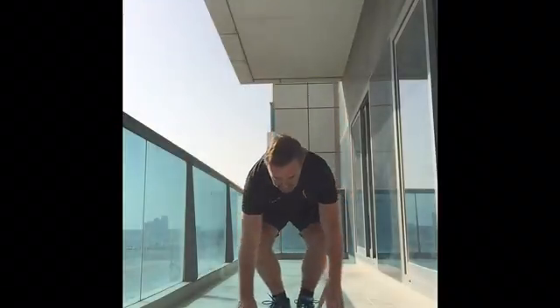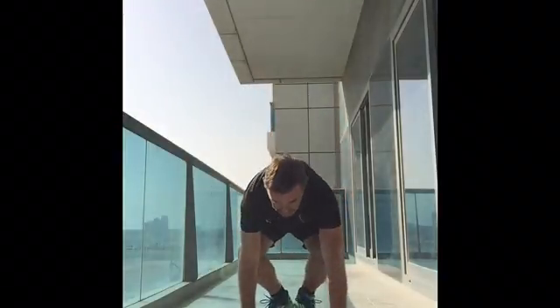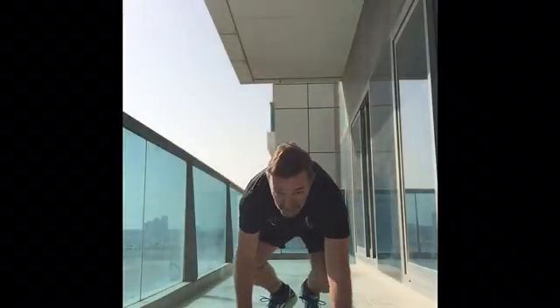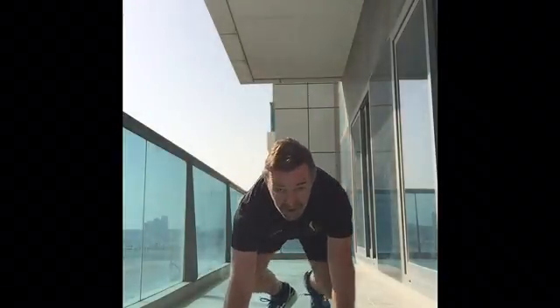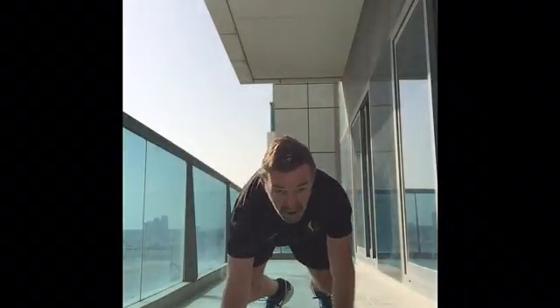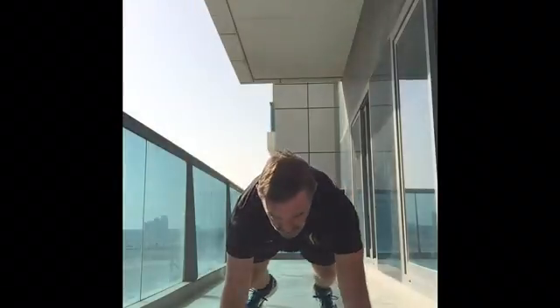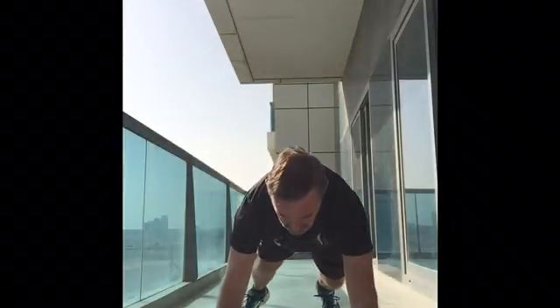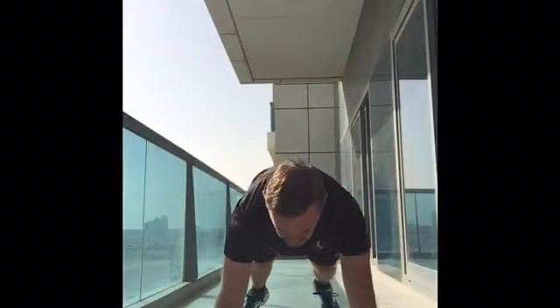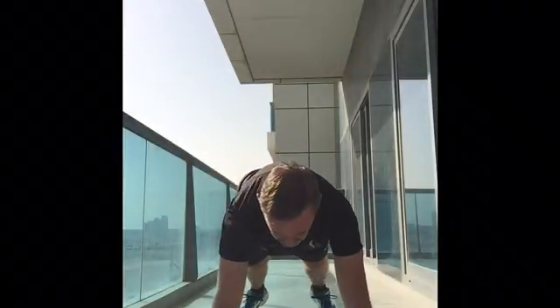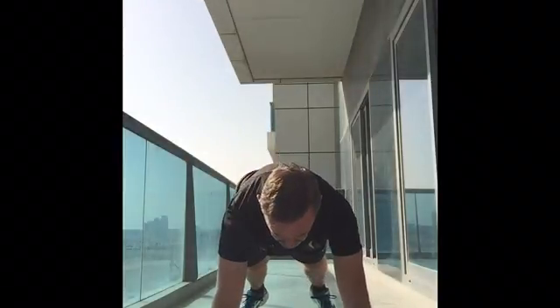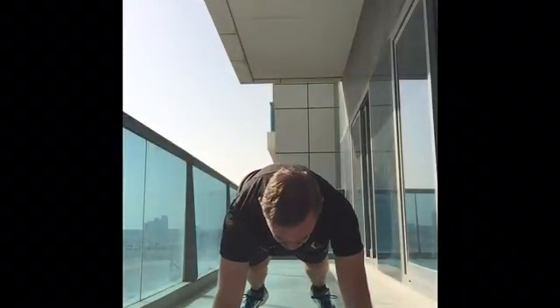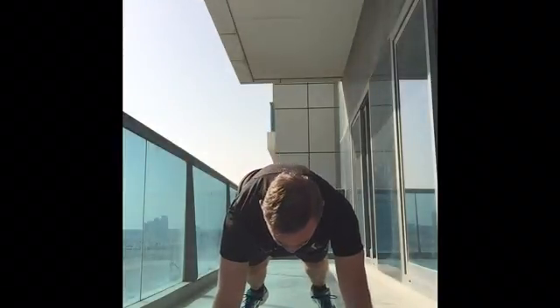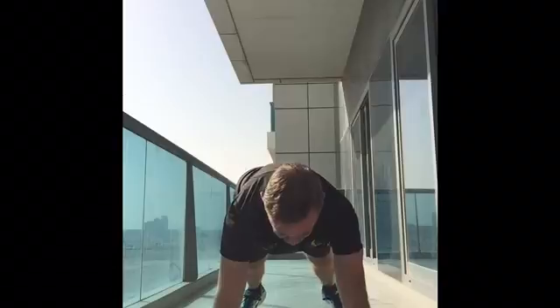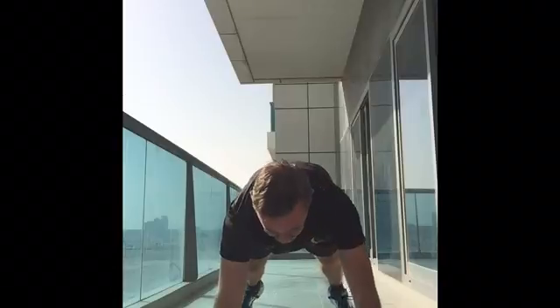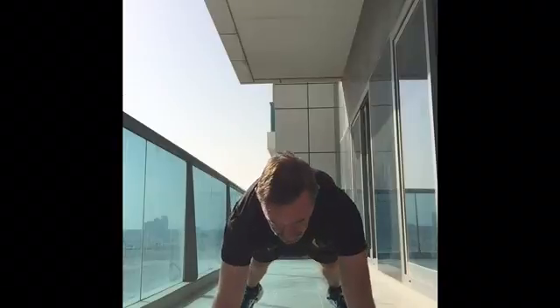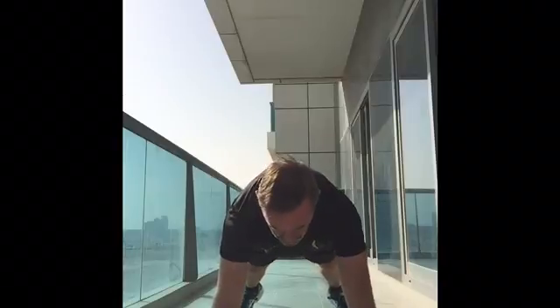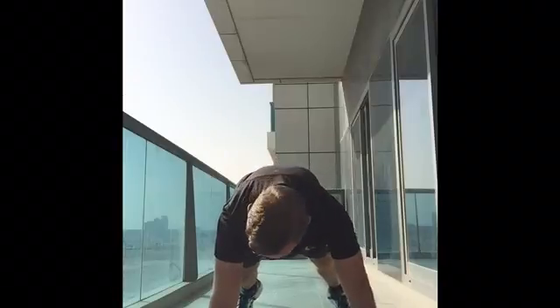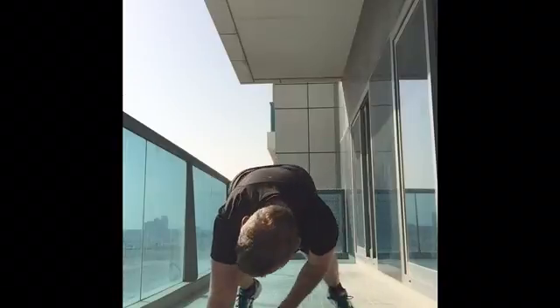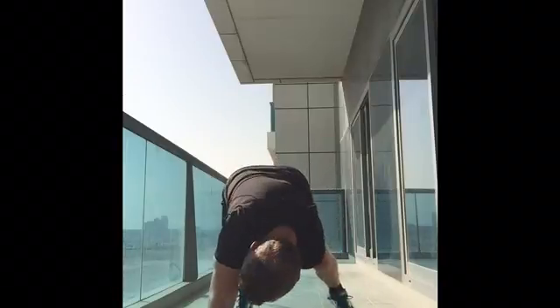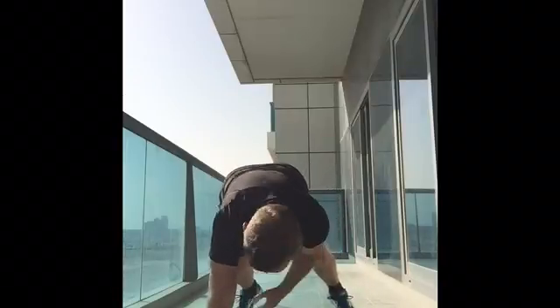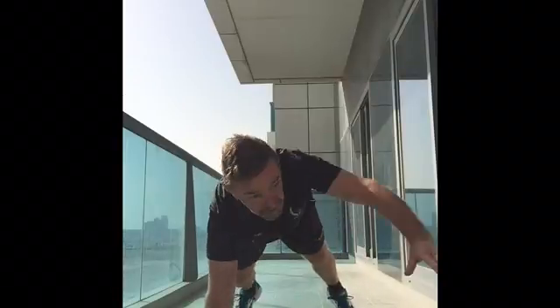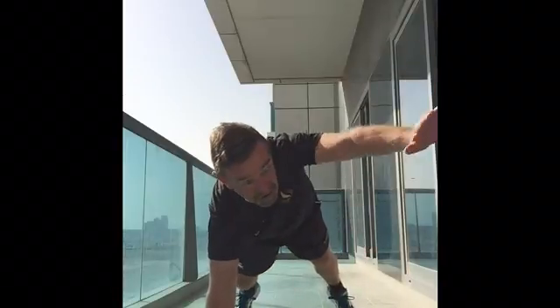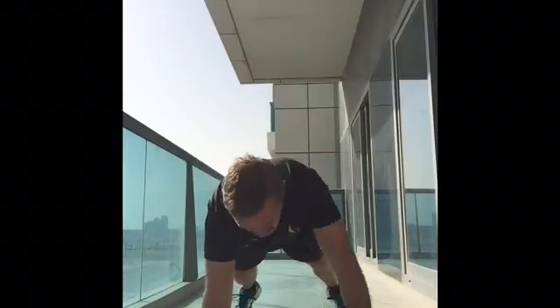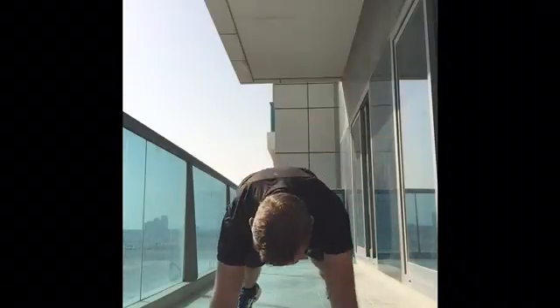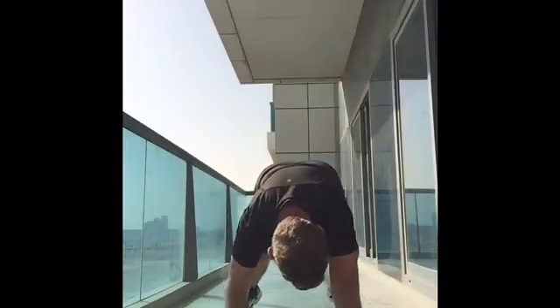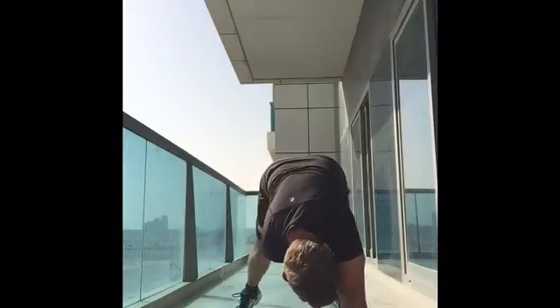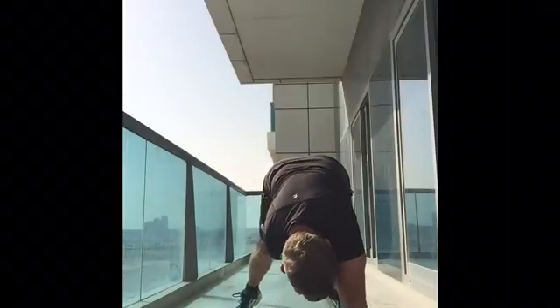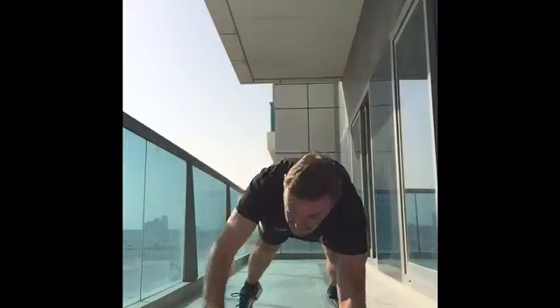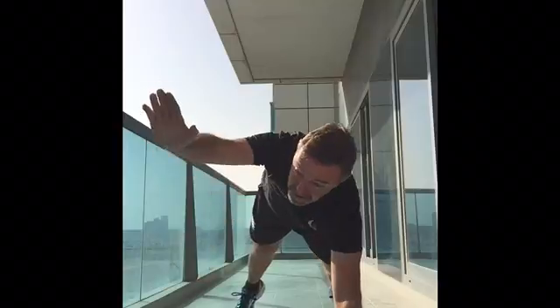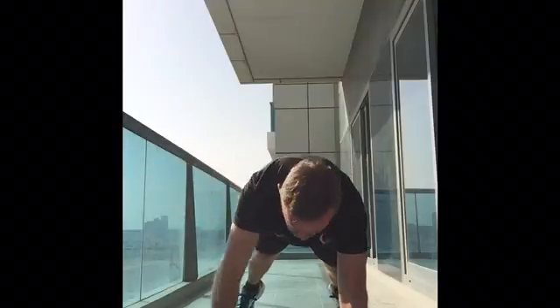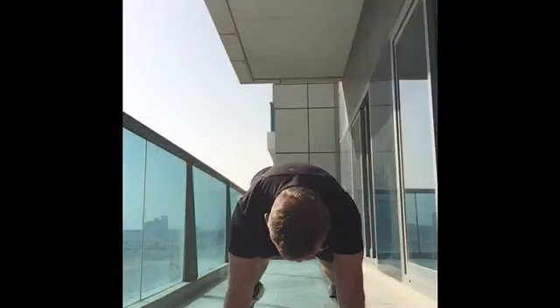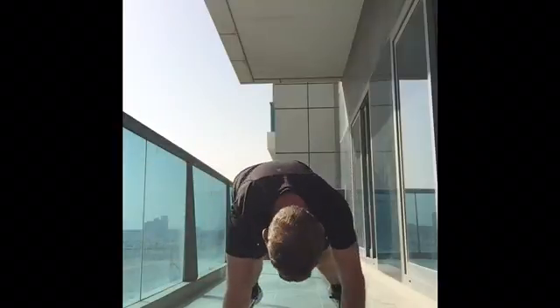We'll continue our warm-up. You should get into a press-up position with your feet apart, touch your left hand to your right toe and then reach forwards as far as you can and repeat on the other side.